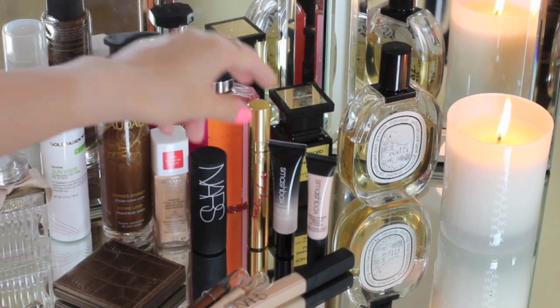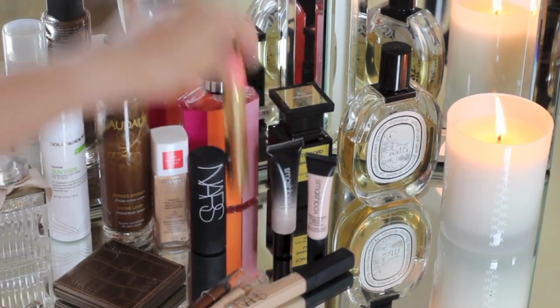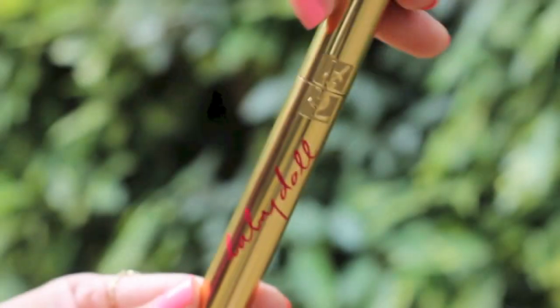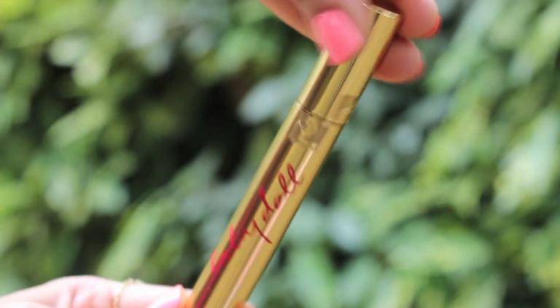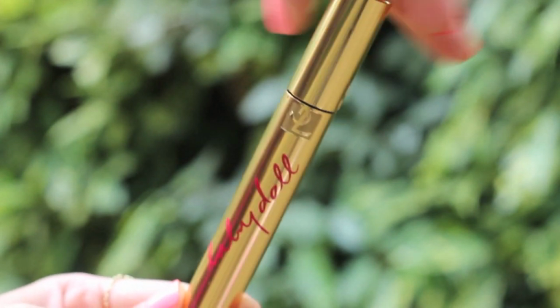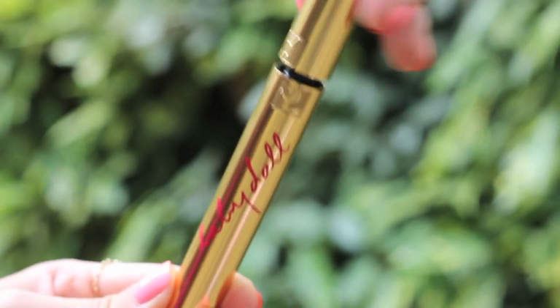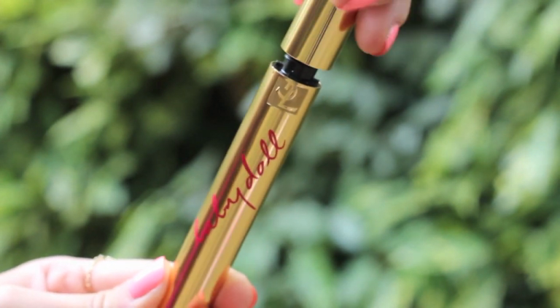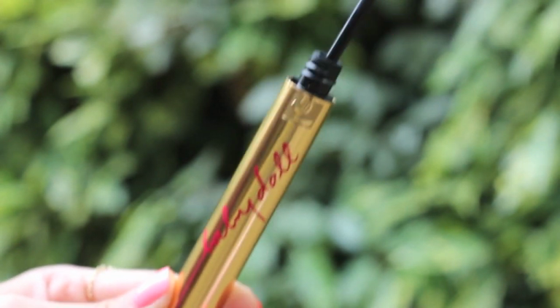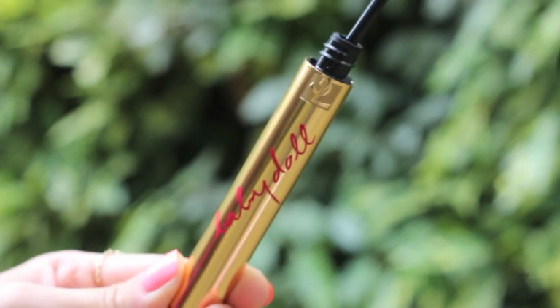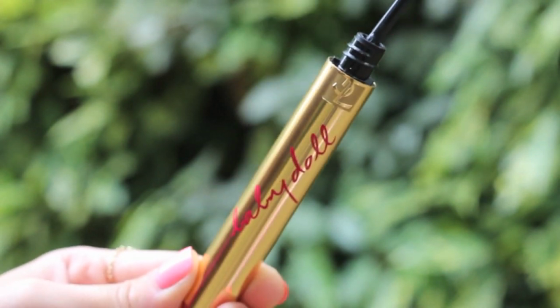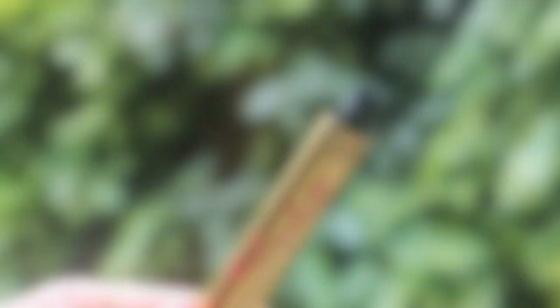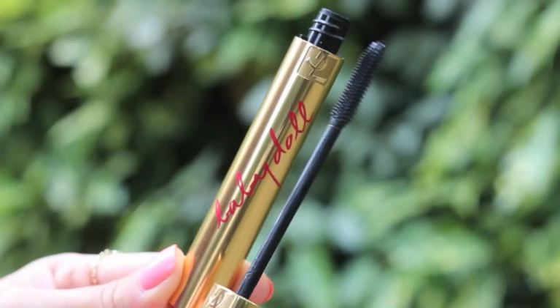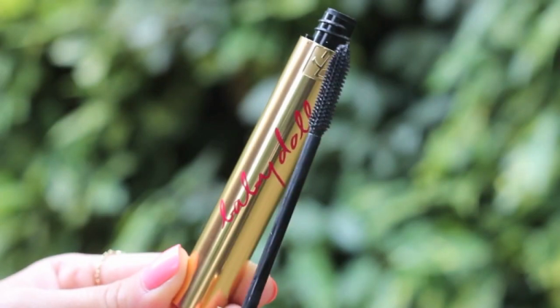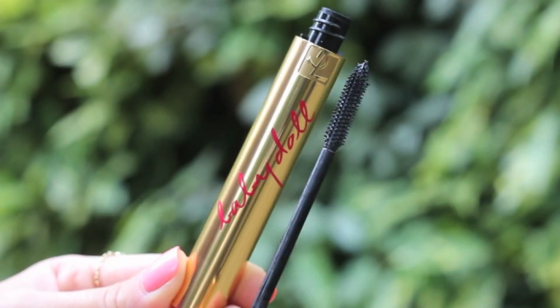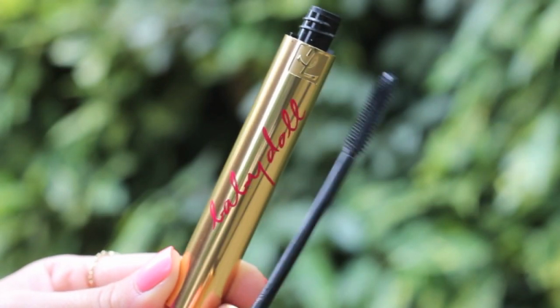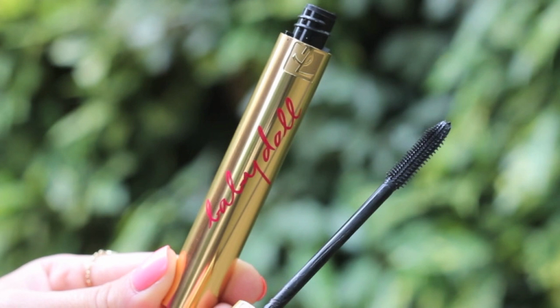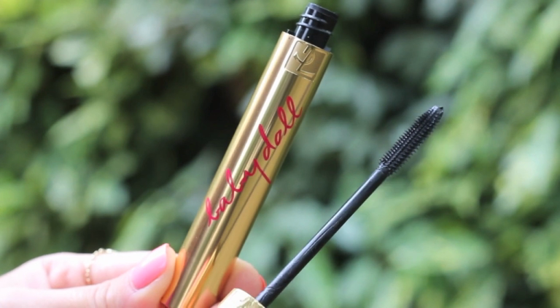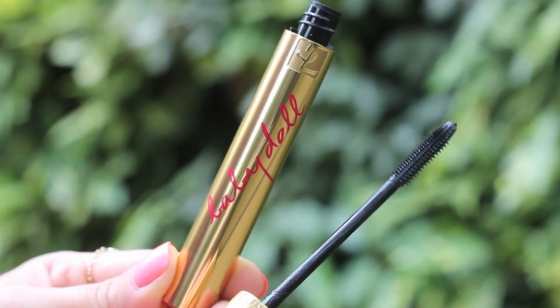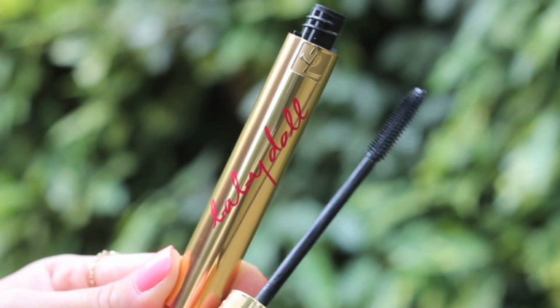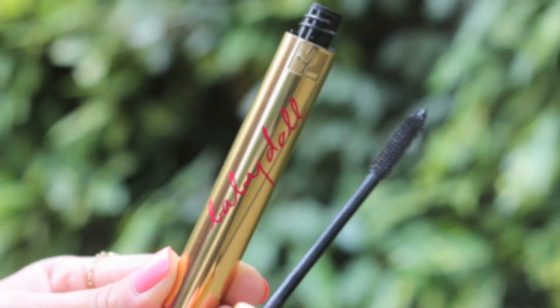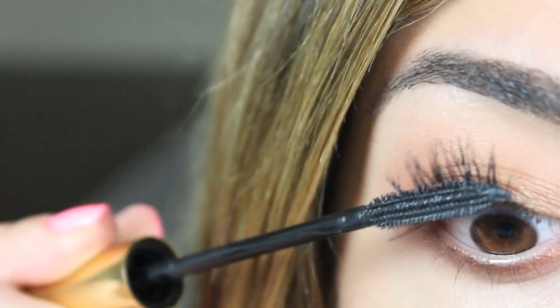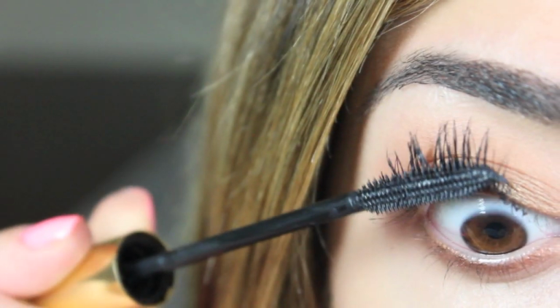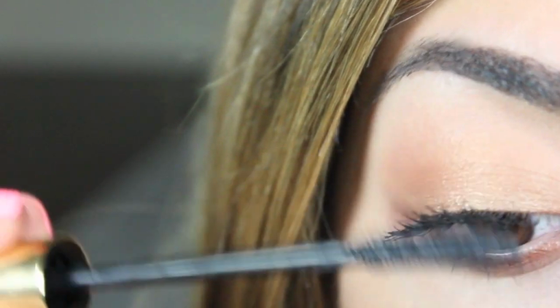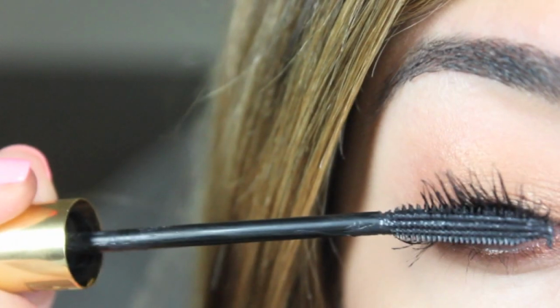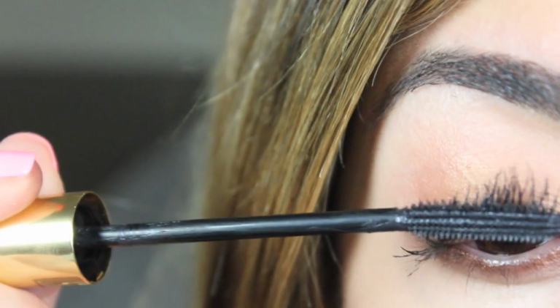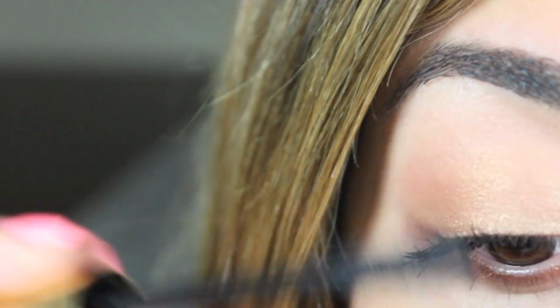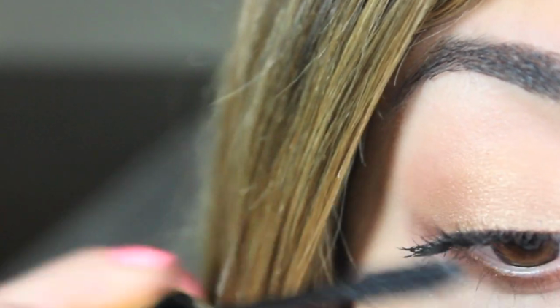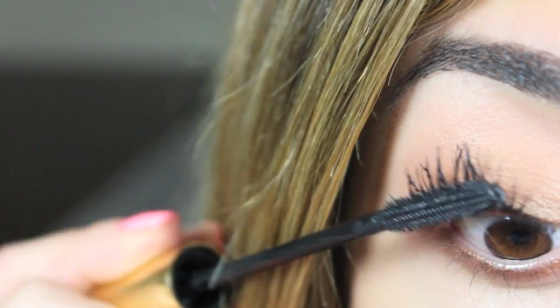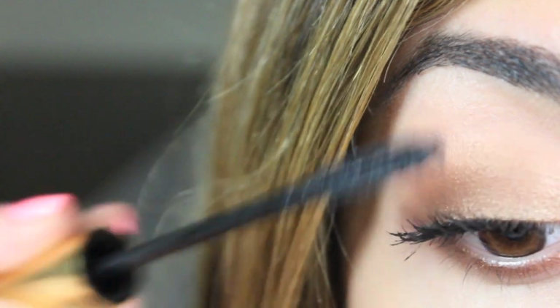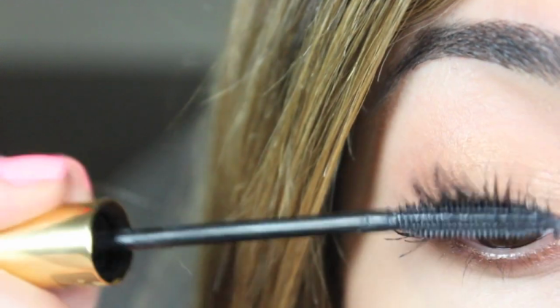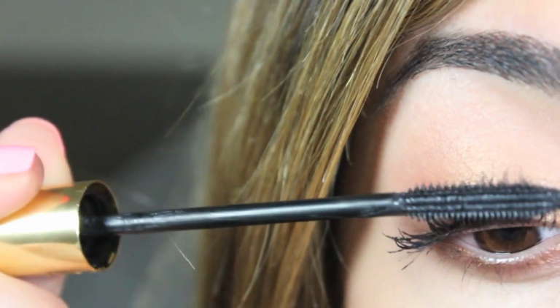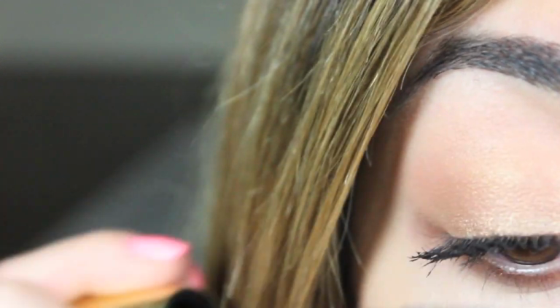A mascara I've been loving recently is the YSL Baby Doll because it adds a lot of length and a hint of volume, so it's perfect for daytime. I especially like the plastic brush so you can get really into the root of the lash.